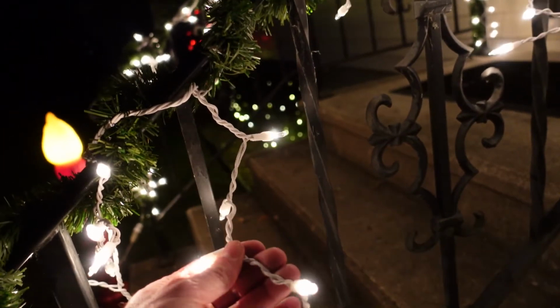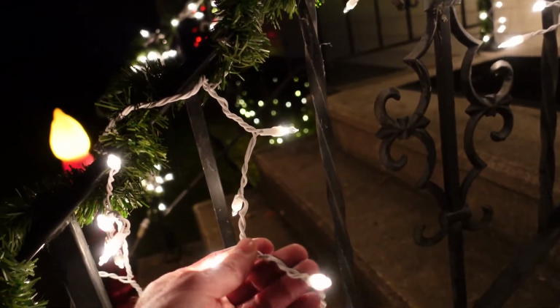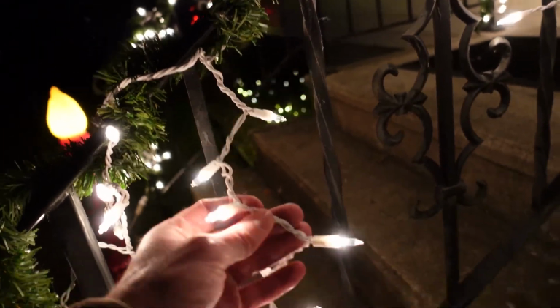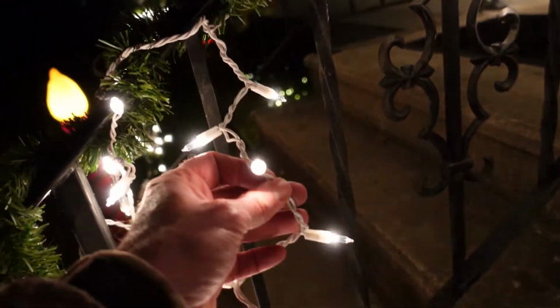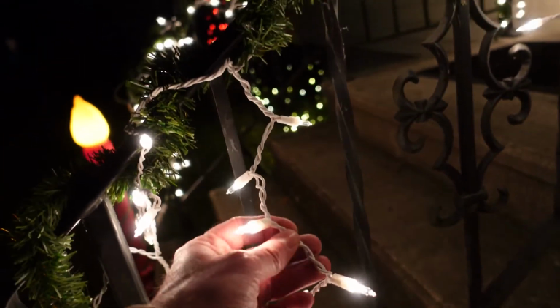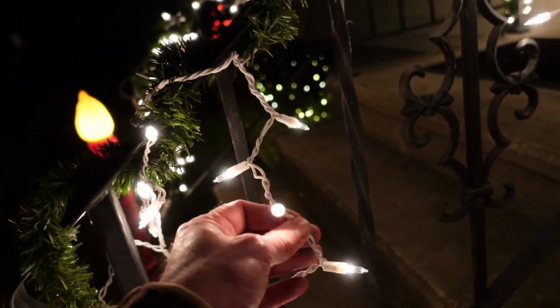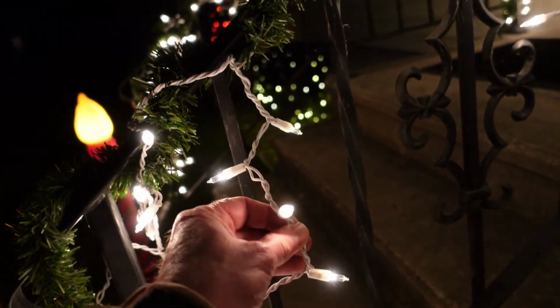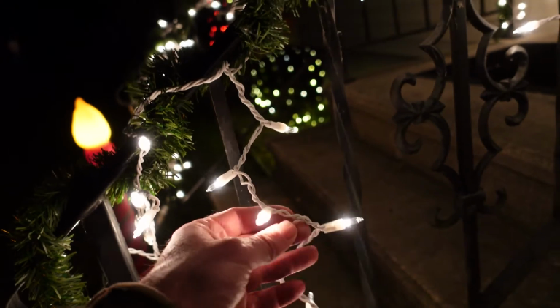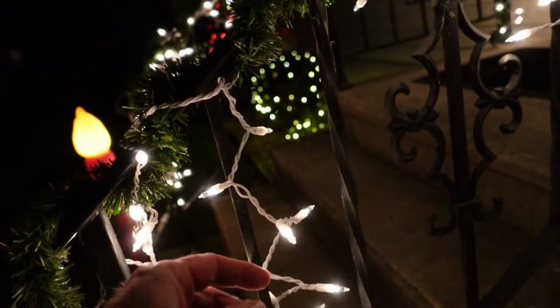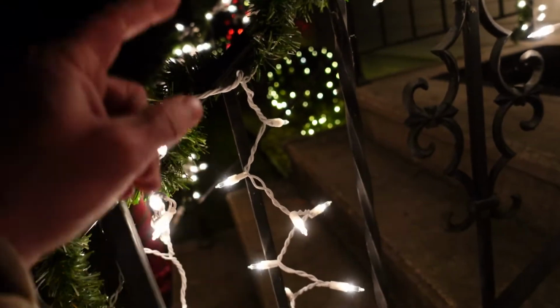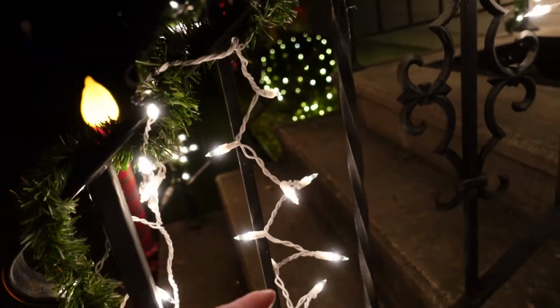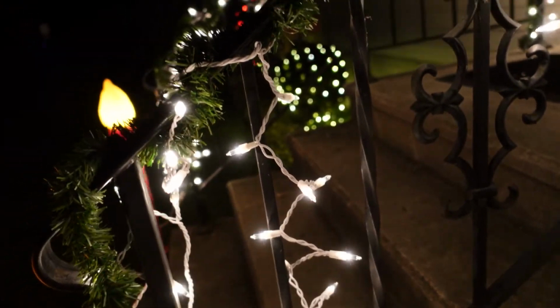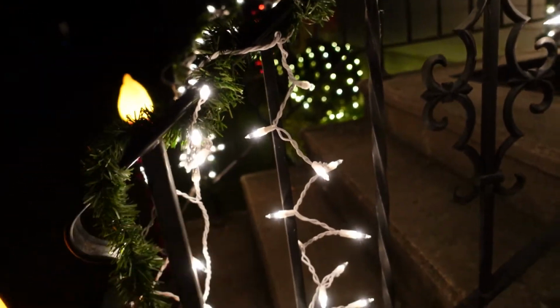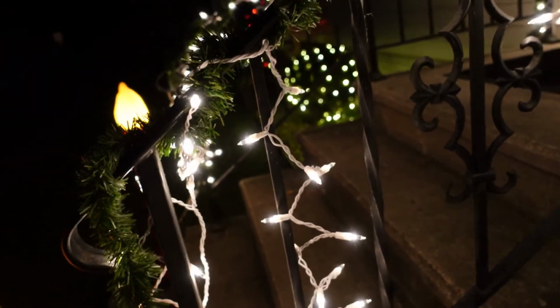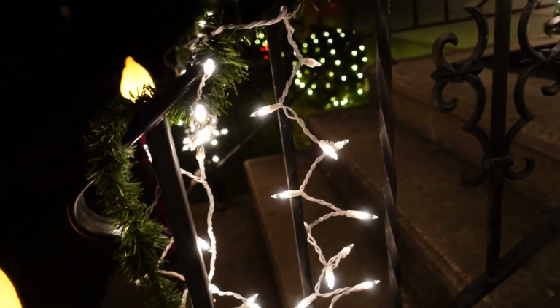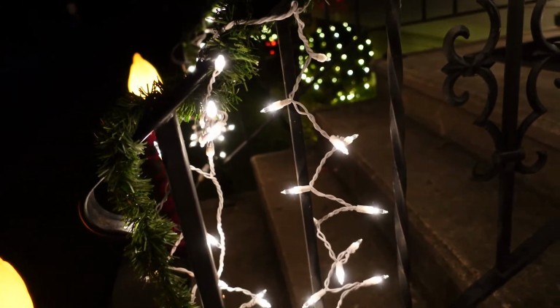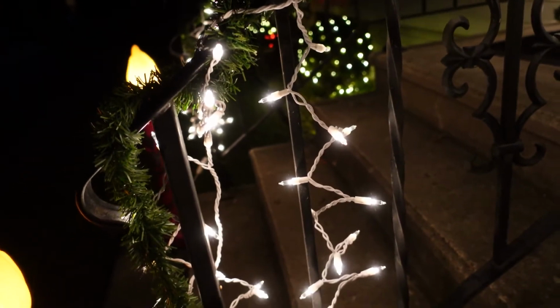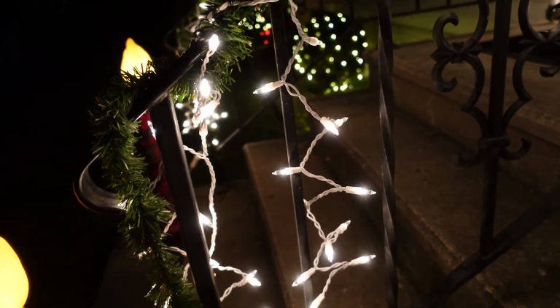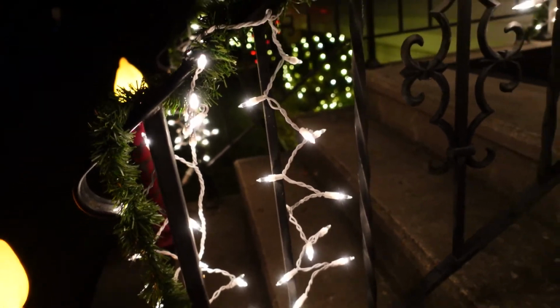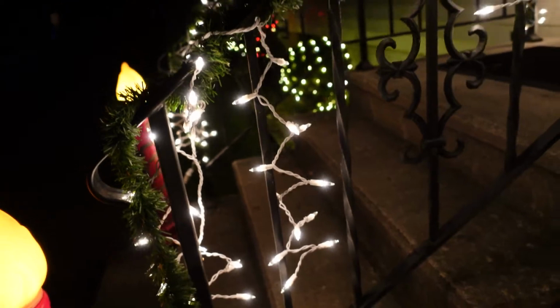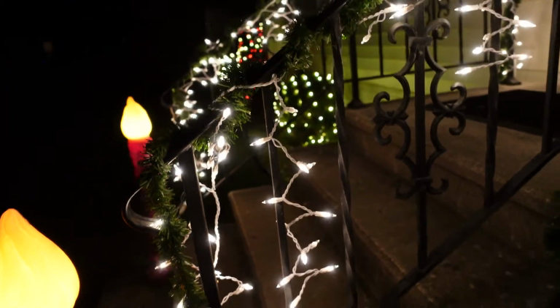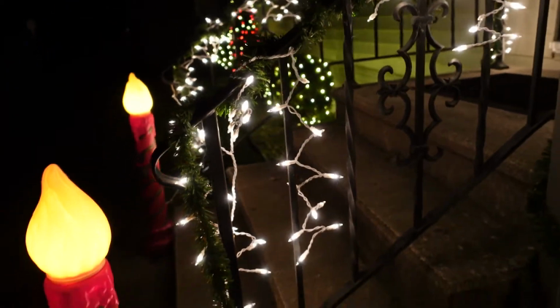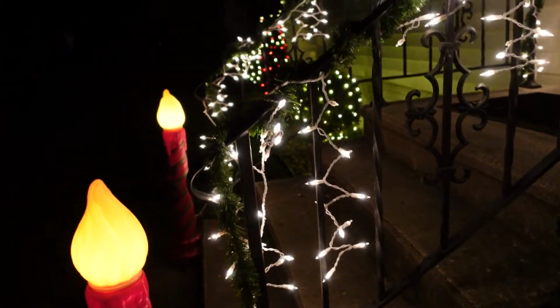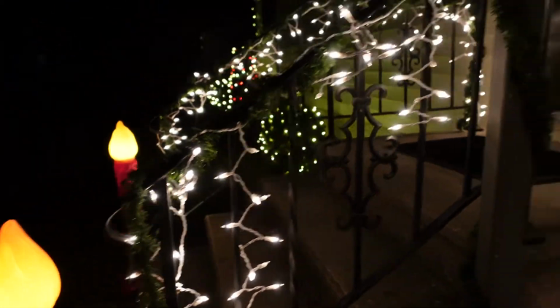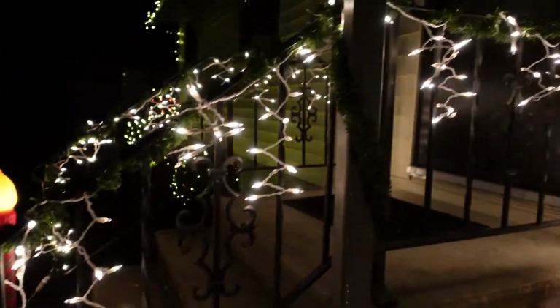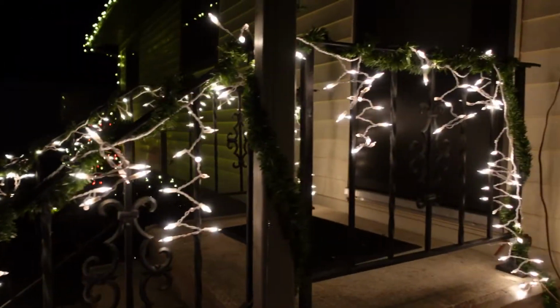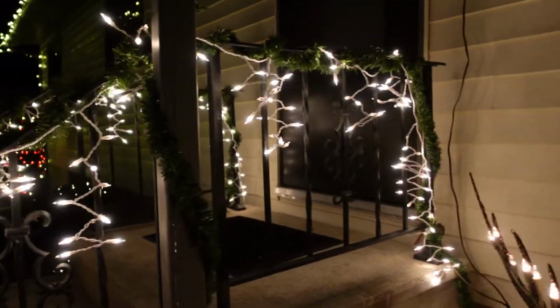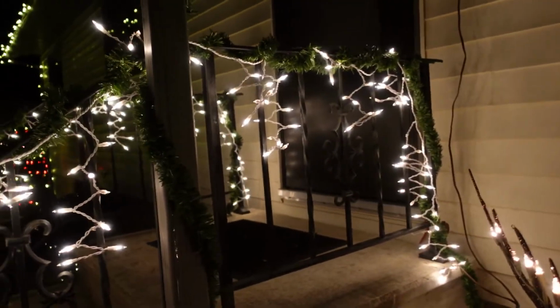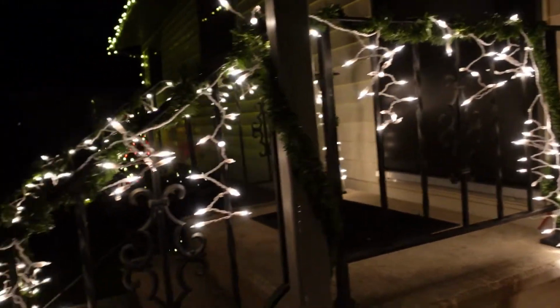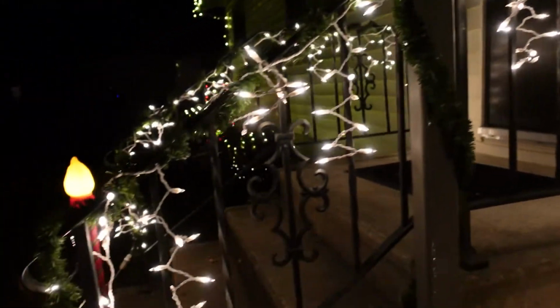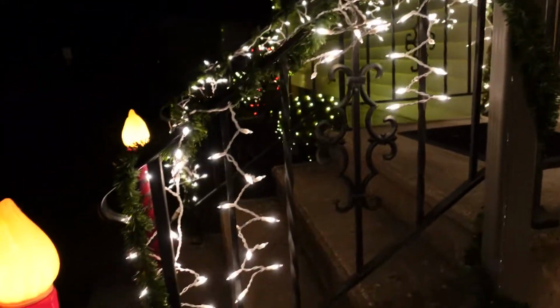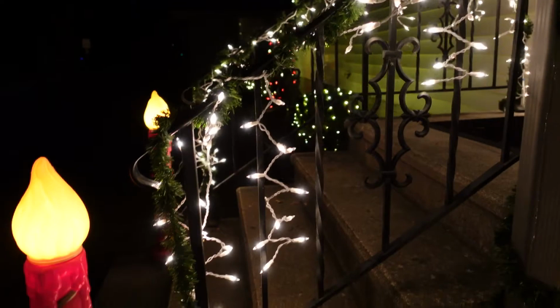When I bought these, I thought they were going to be like those drip lights, but they just stay on all the time. We've got them going on the railing right here.